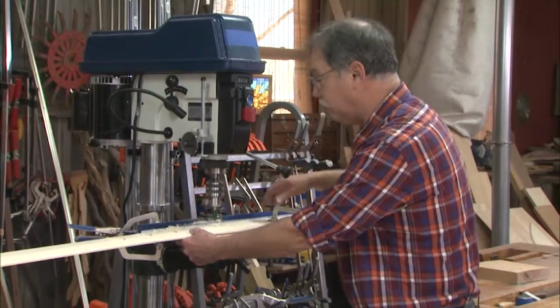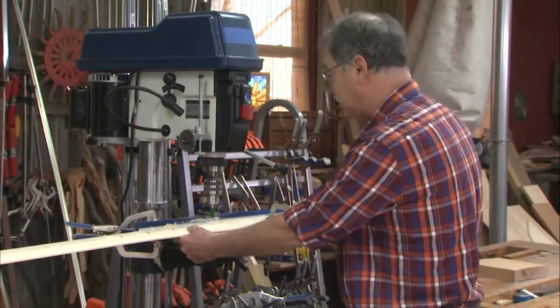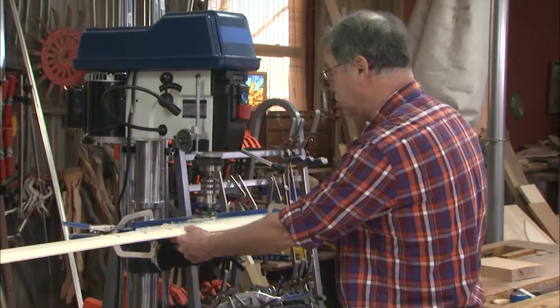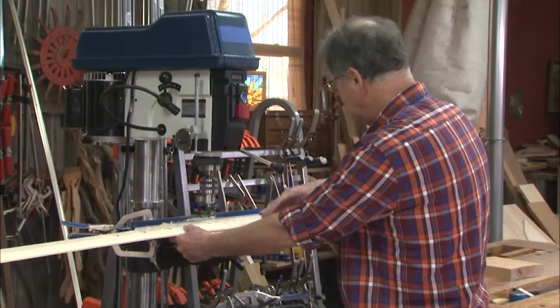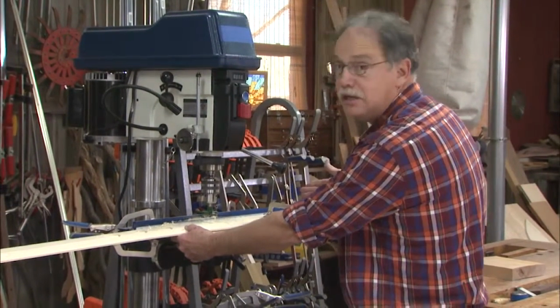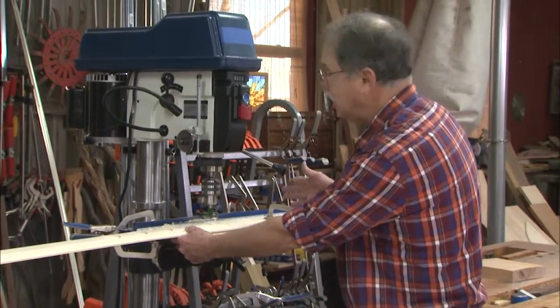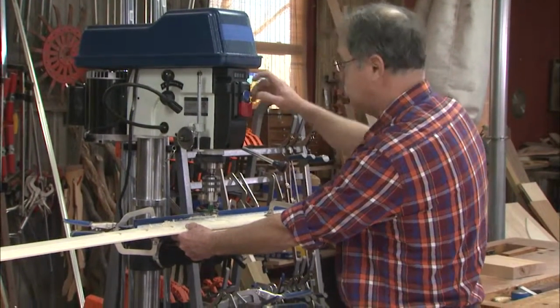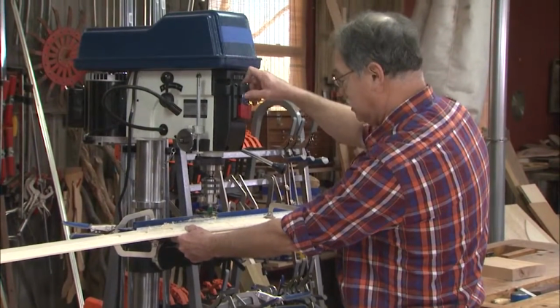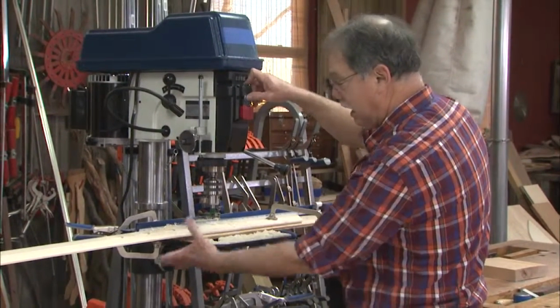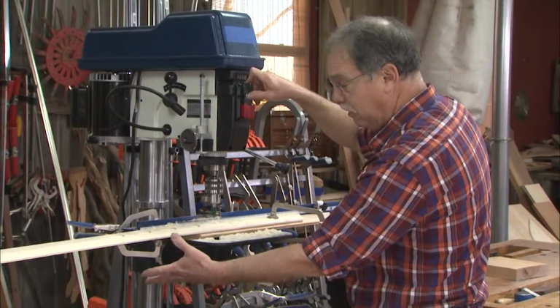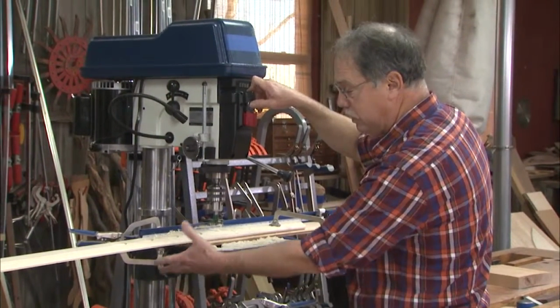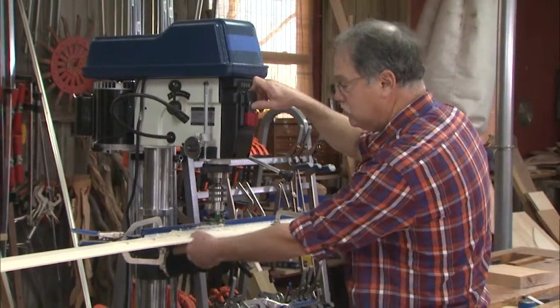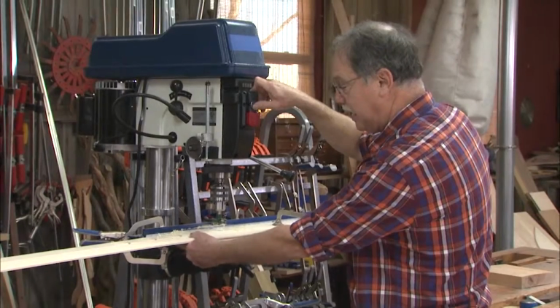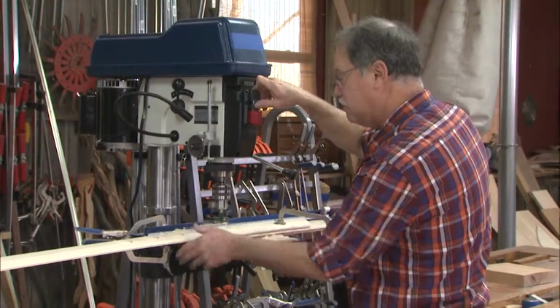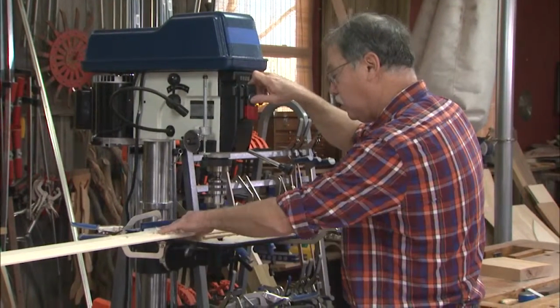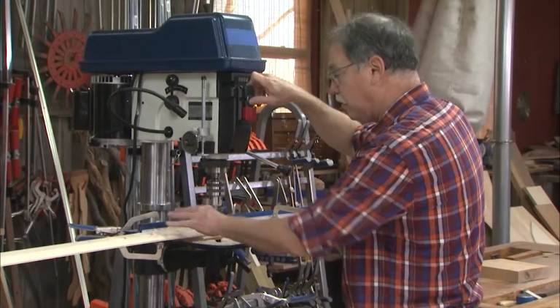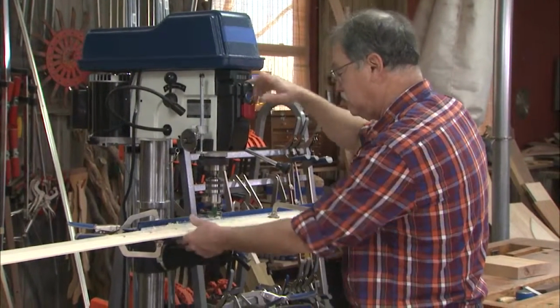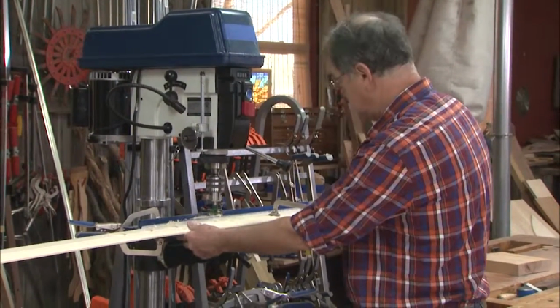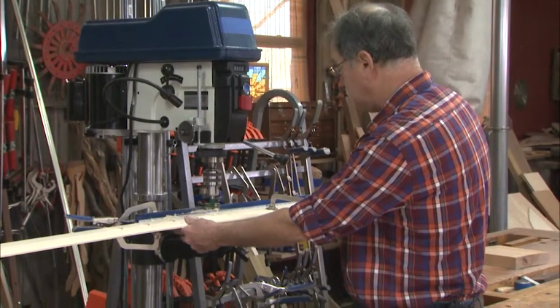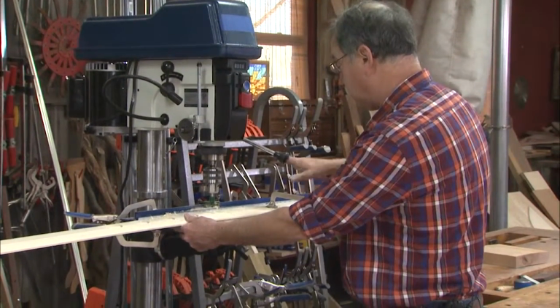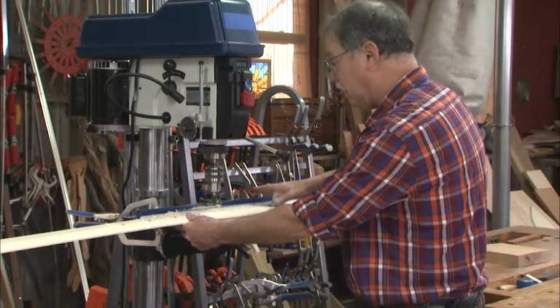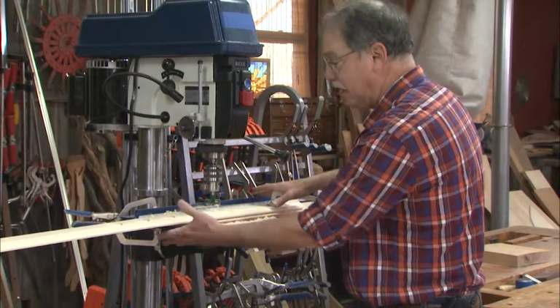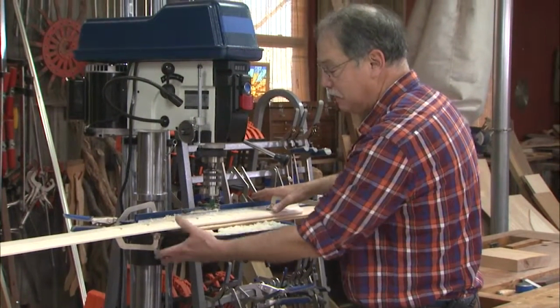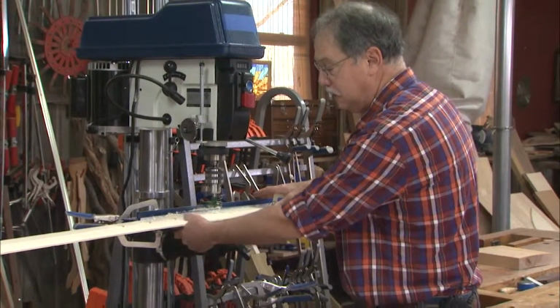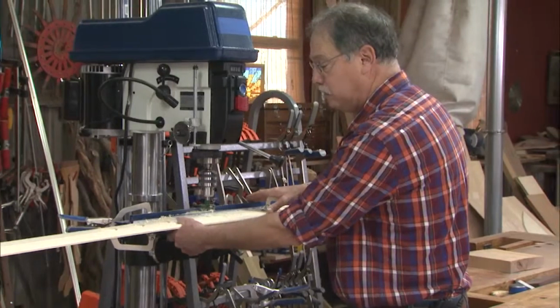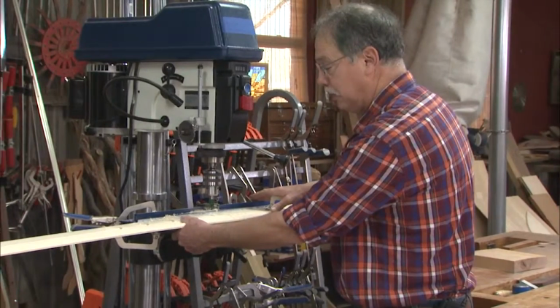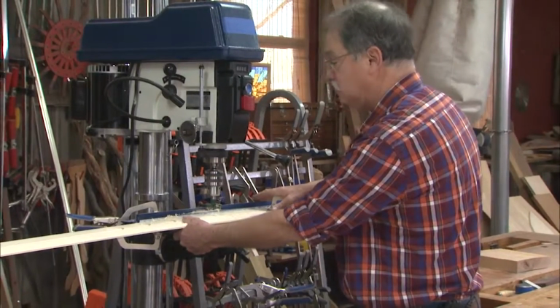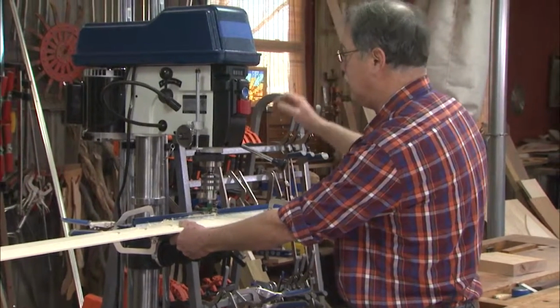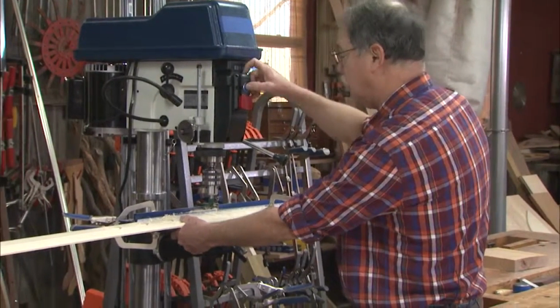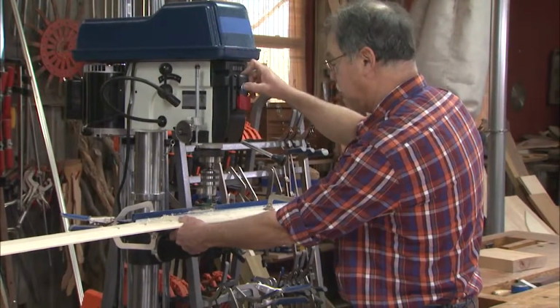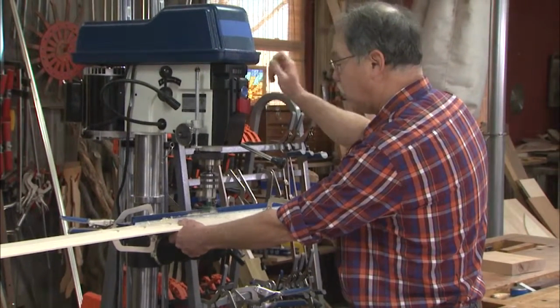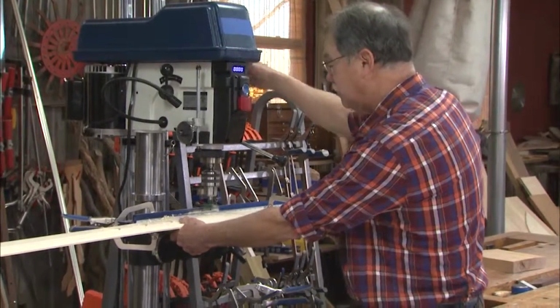These auto max clamps — you cannot beat them. In fact, that's what I'm using to secure the fence to my drill press table, so easy changes there. Also, when I'm using my hand to hold work pieces, it's always supporting a clamp, and I always brace my hand to the table as well. Work safely.